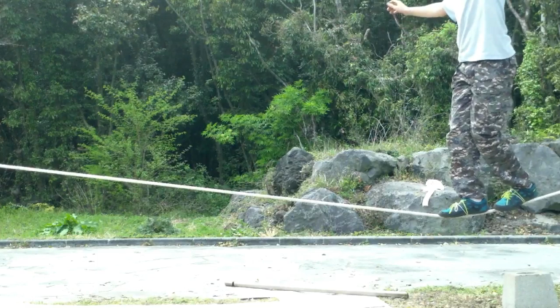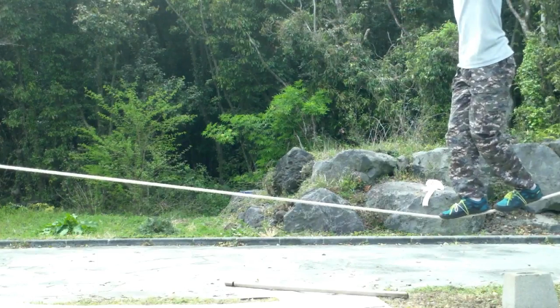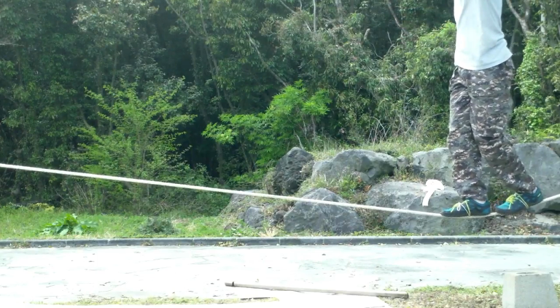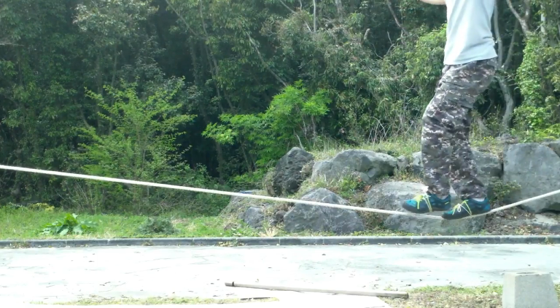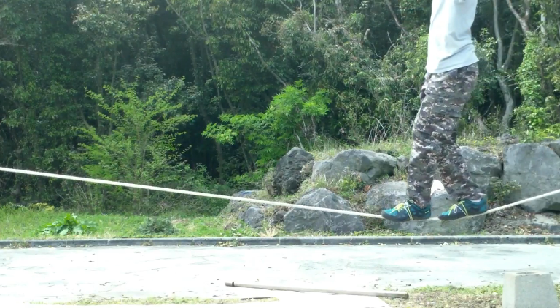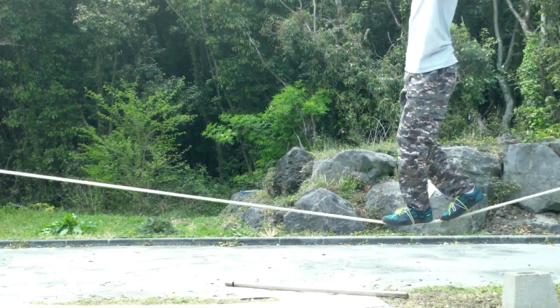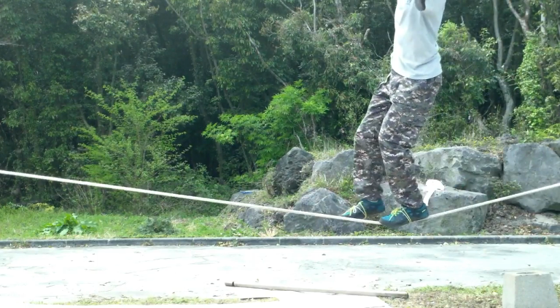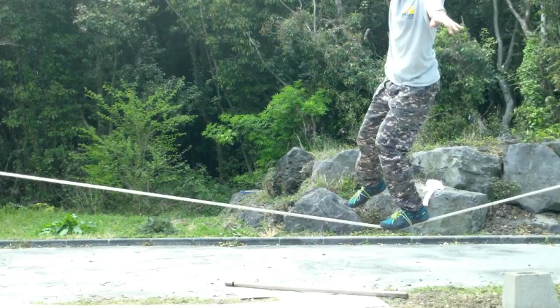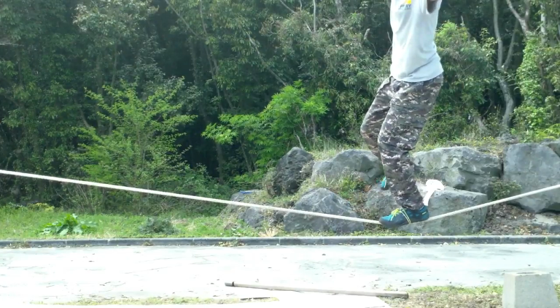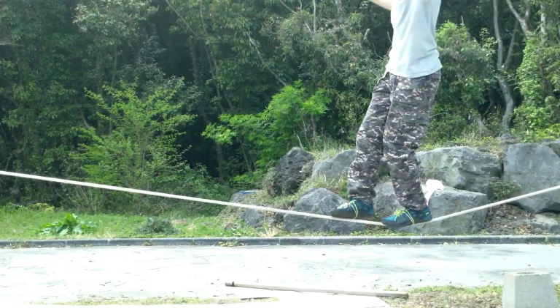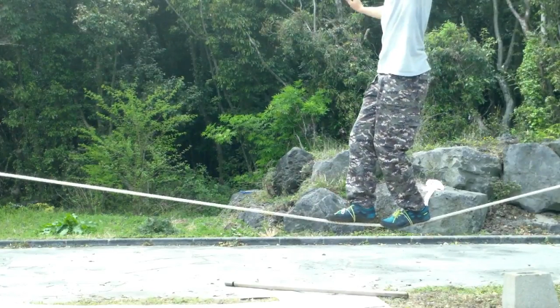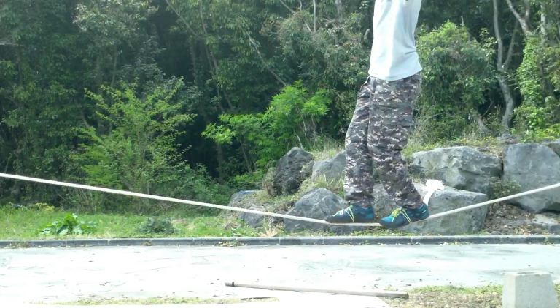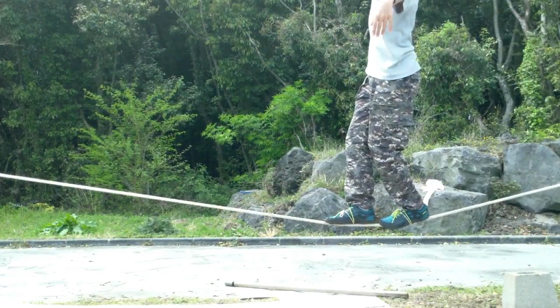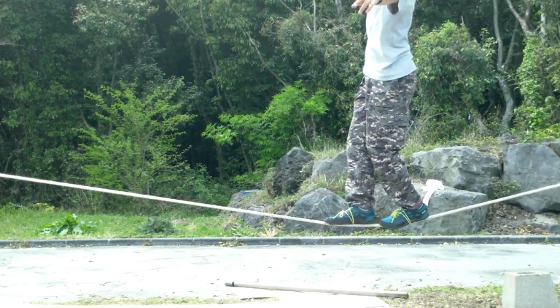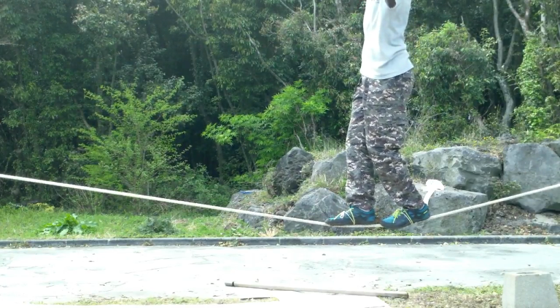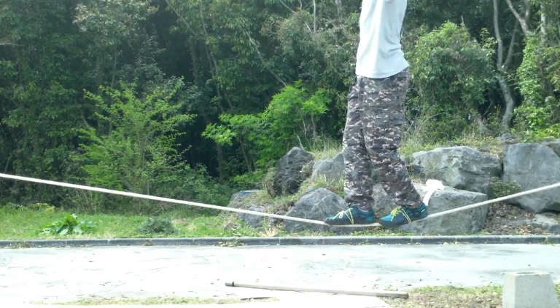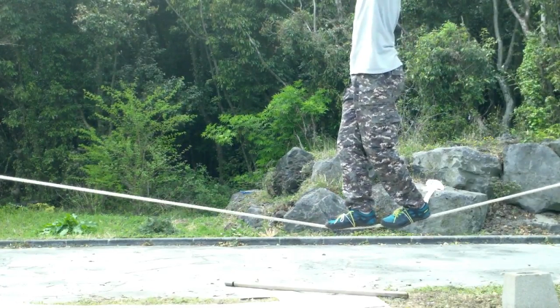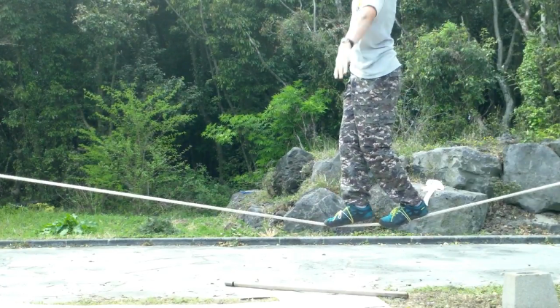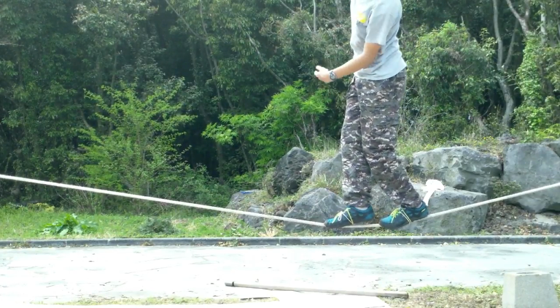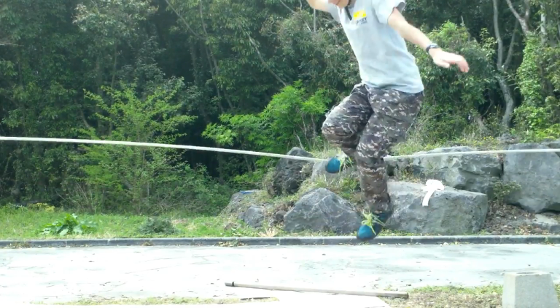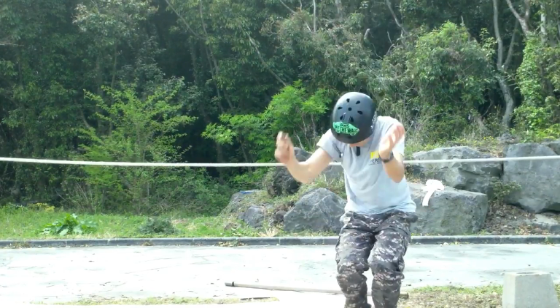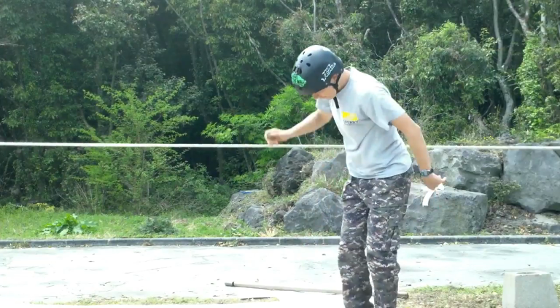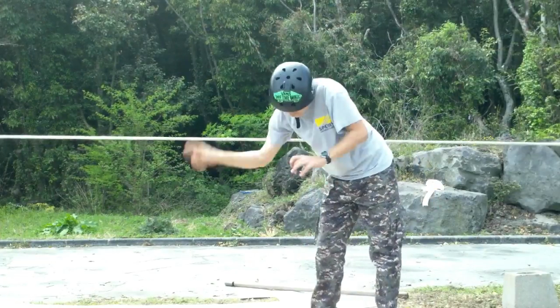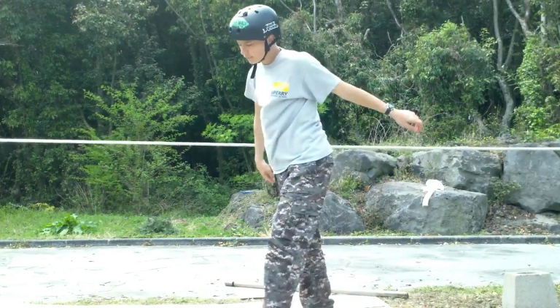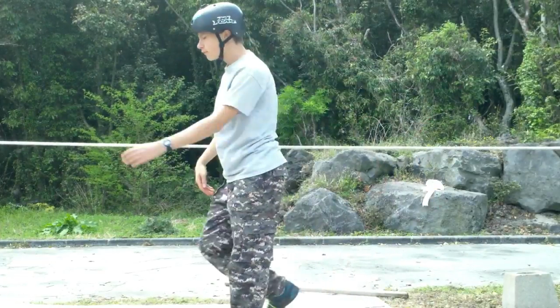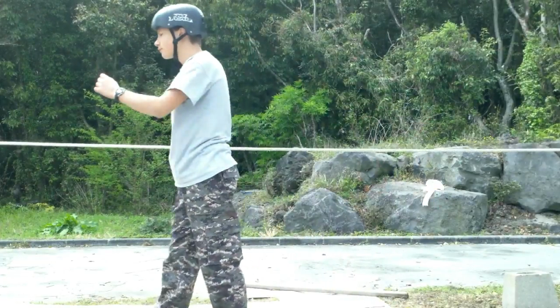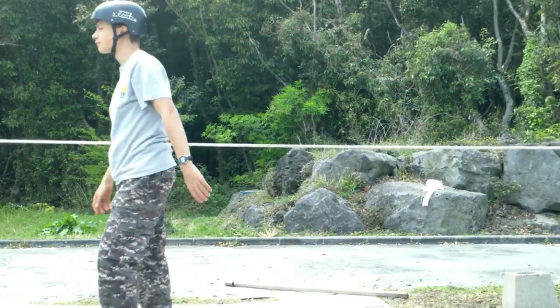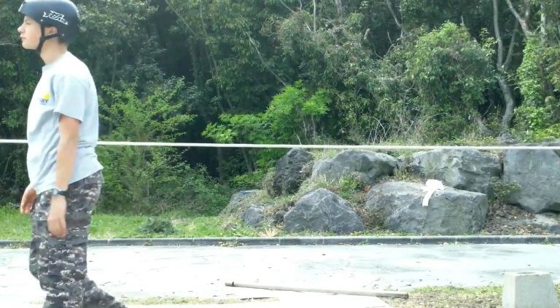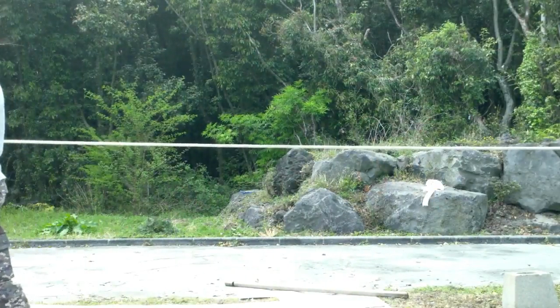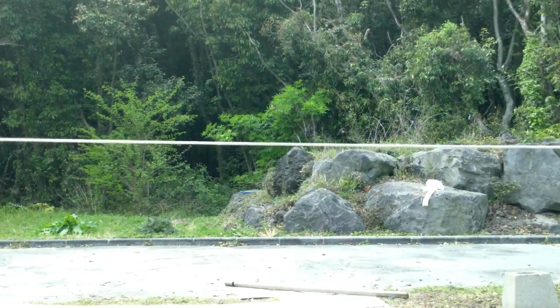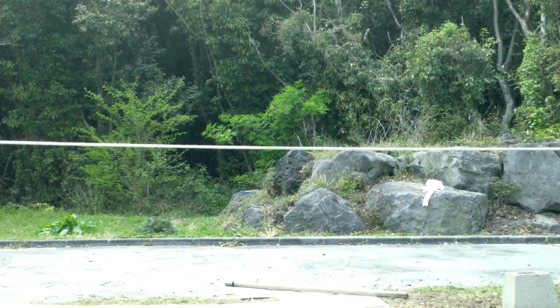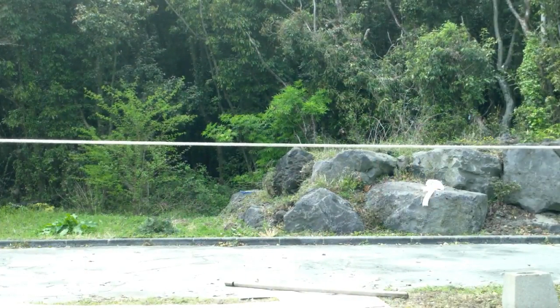Keep practicing on a tightrope until you get better and better. Just remember, tightrope walking is an extremely hard thing, and if you get frustrated, go for a rest and come back to the tightrope.